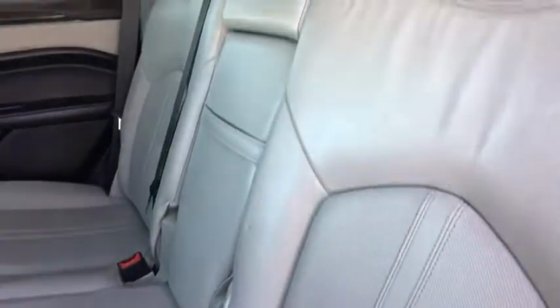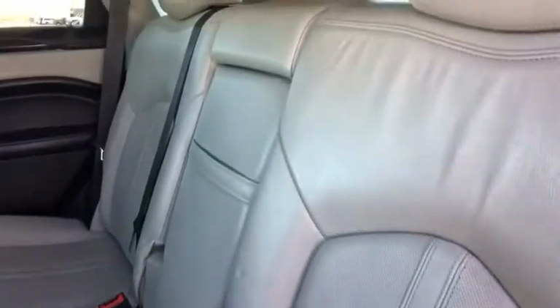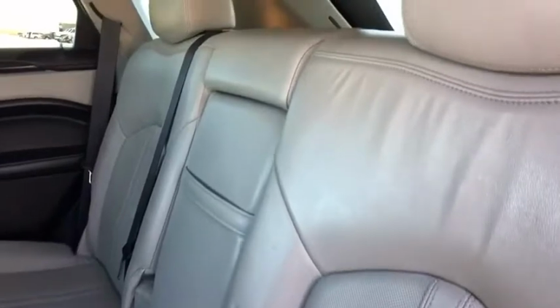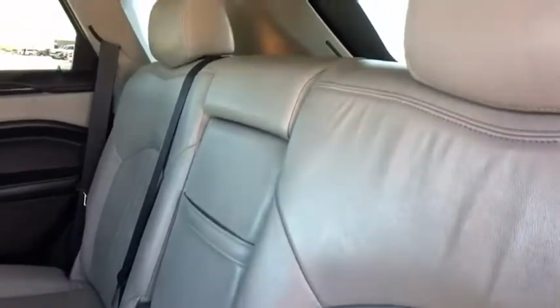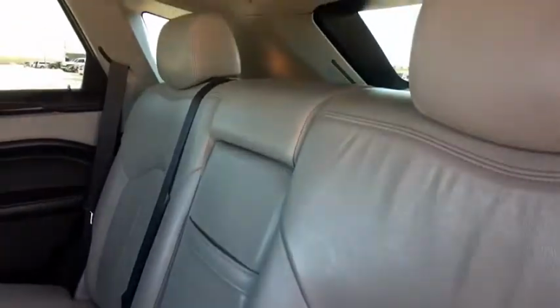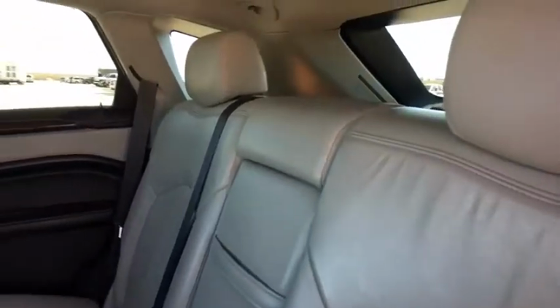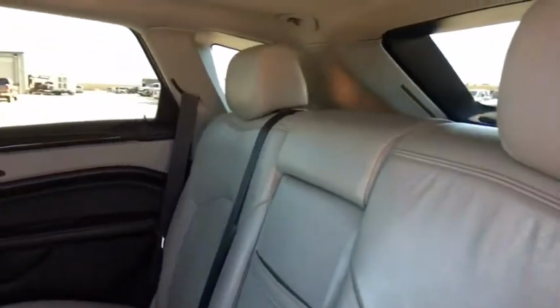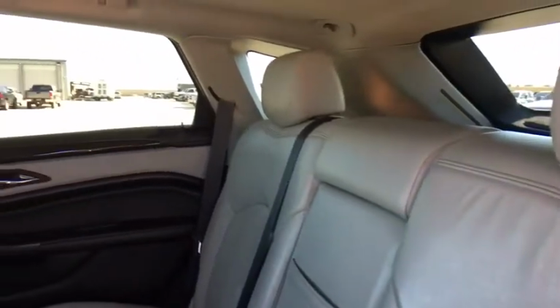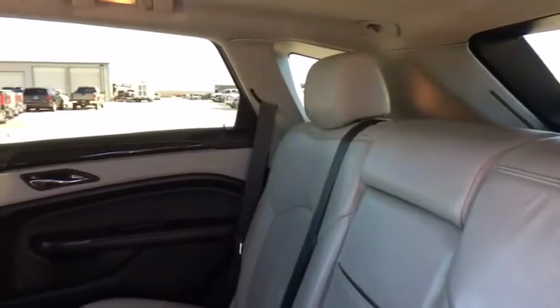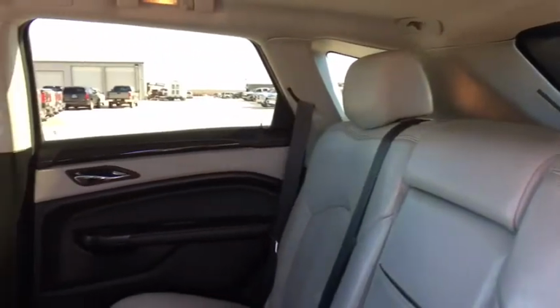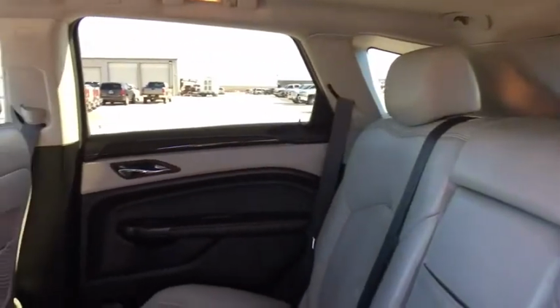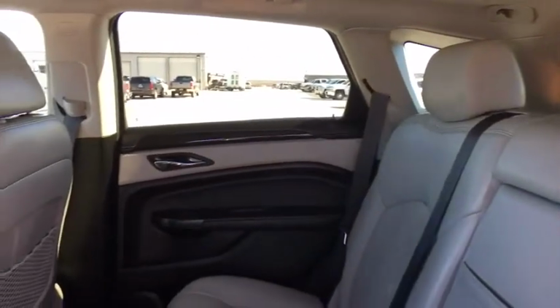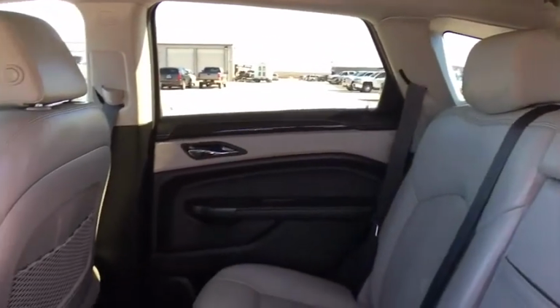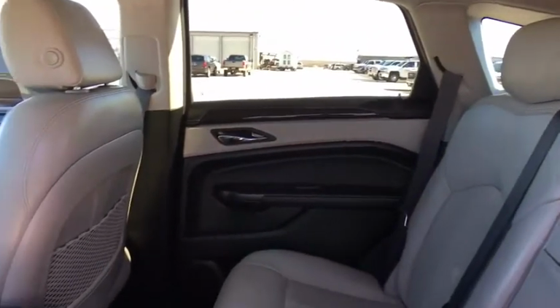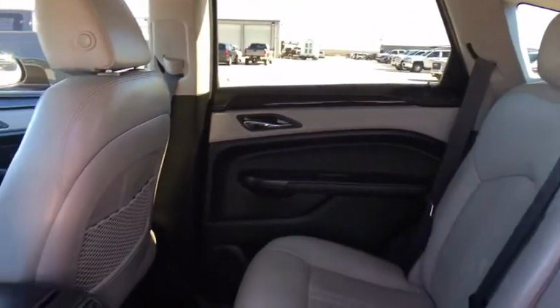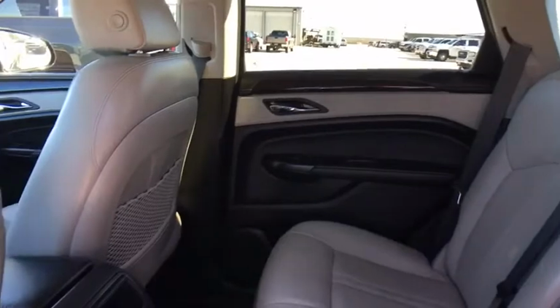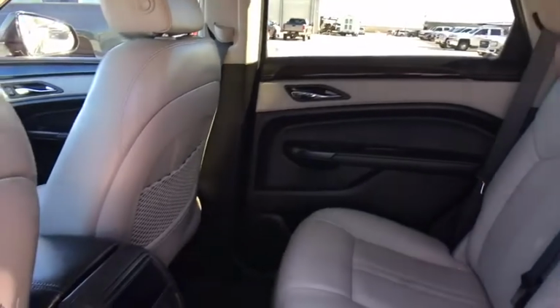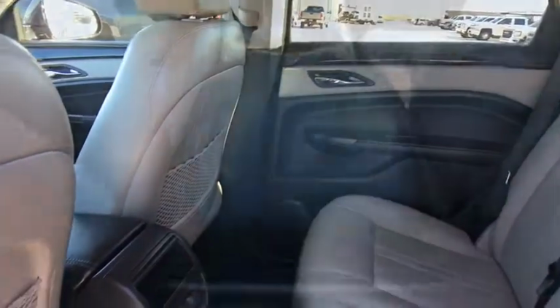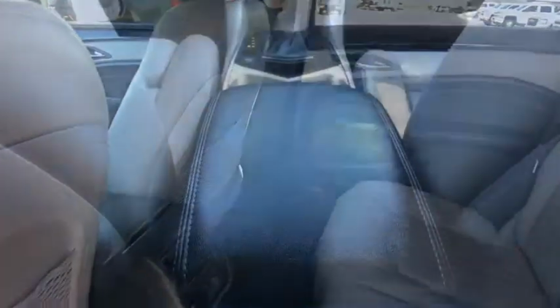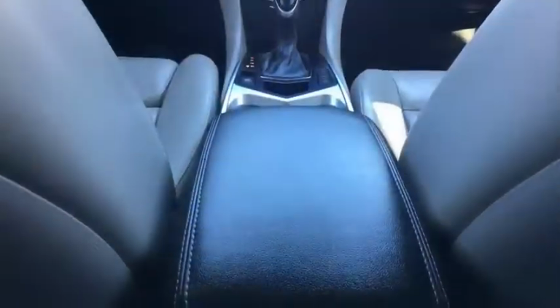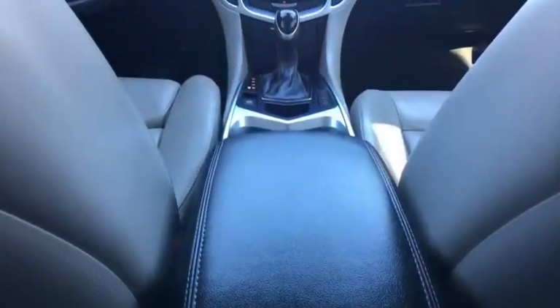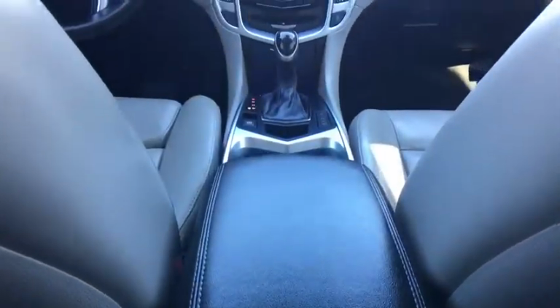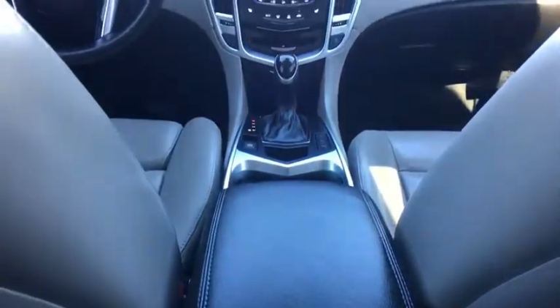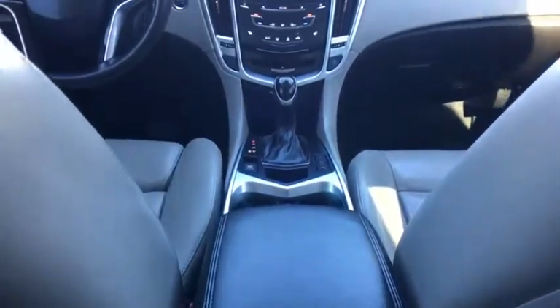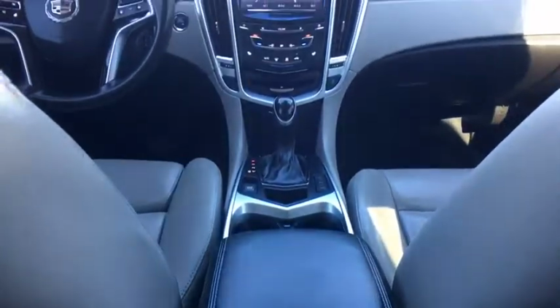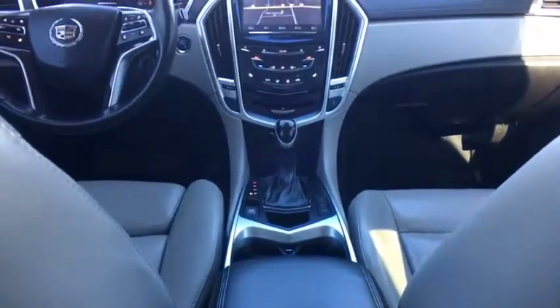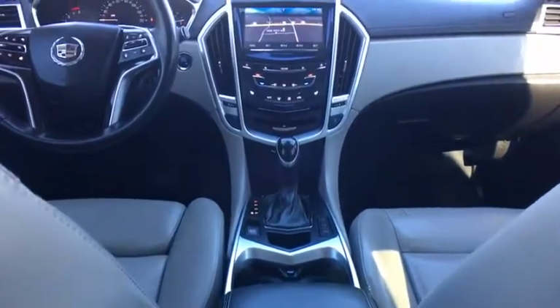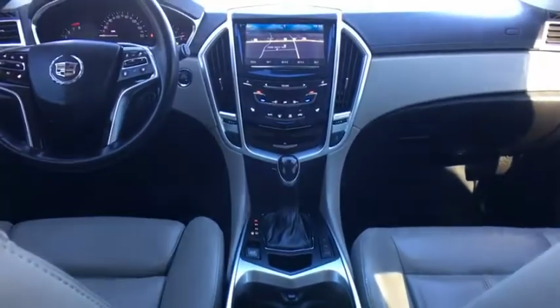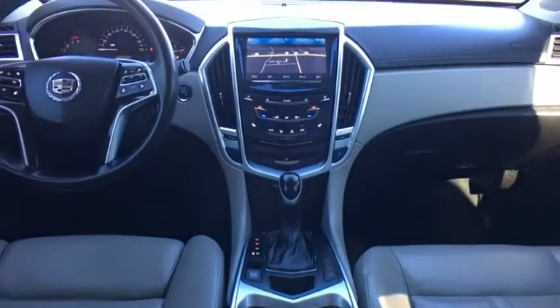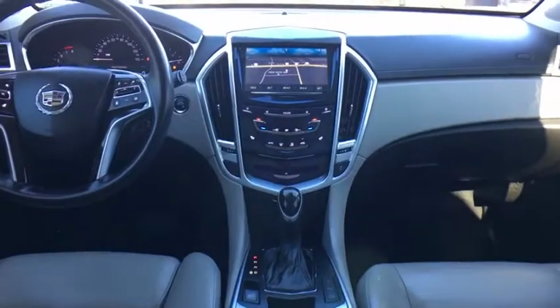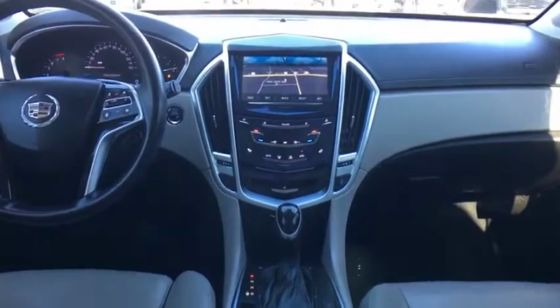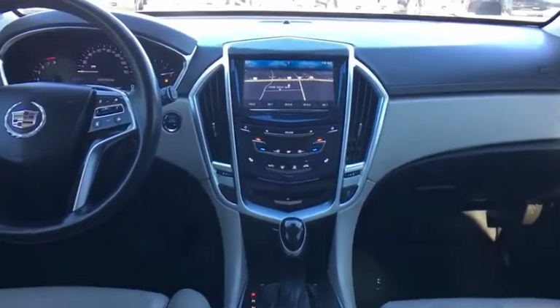Backup camera, Bluetooth, leather-wrapped steering wheel, adjustable steering wheel, power steering, keyless start, auto-dimming rear-view mirror, cruise control, floor mats, four-wheel disc brakes, and aluminum wheels.